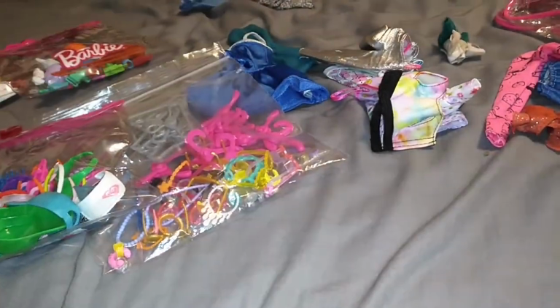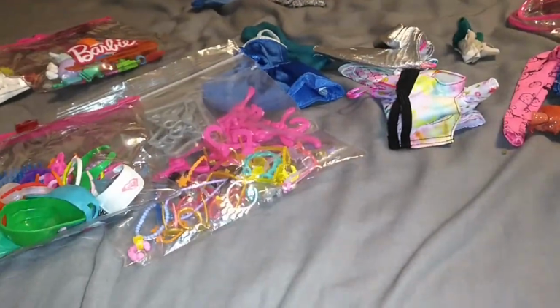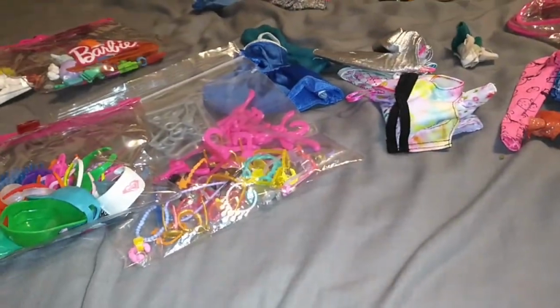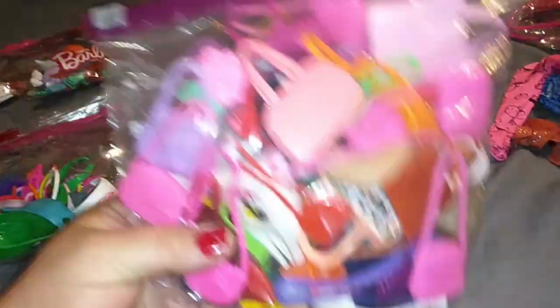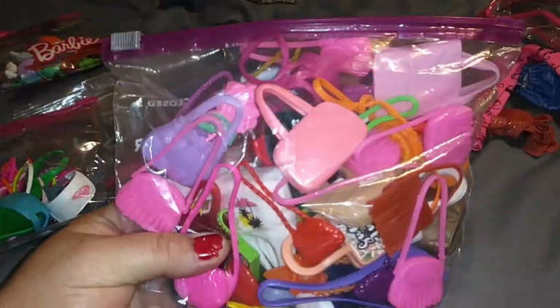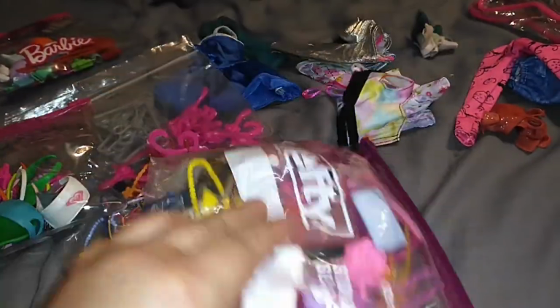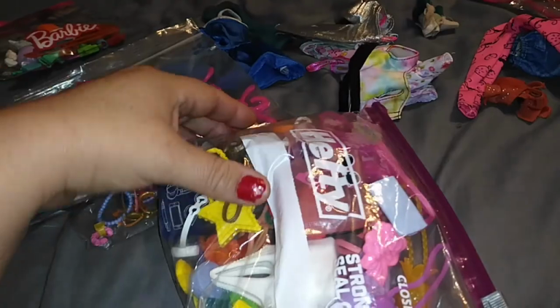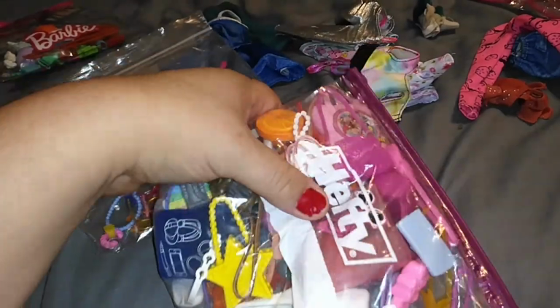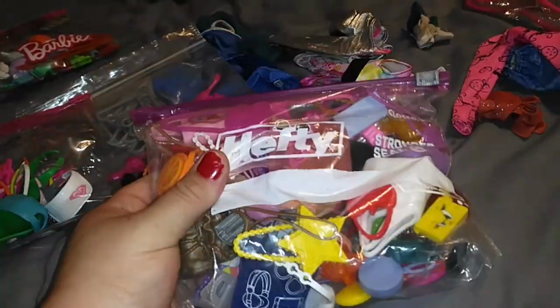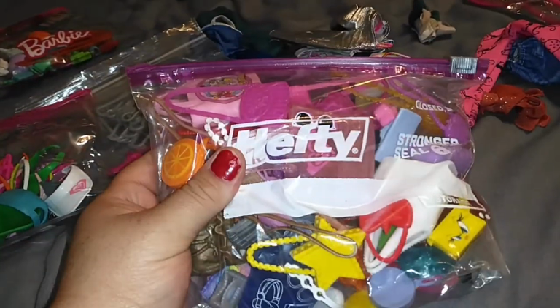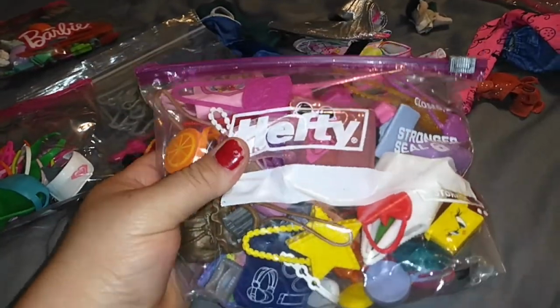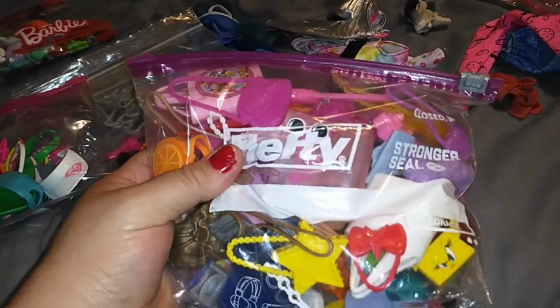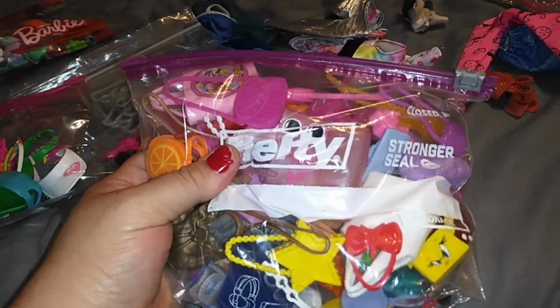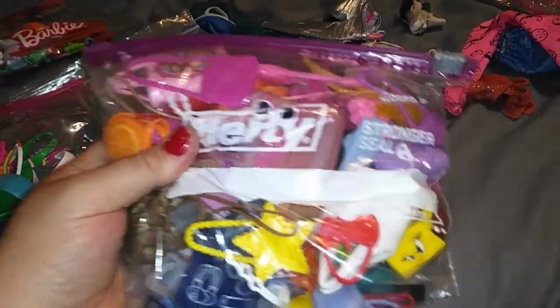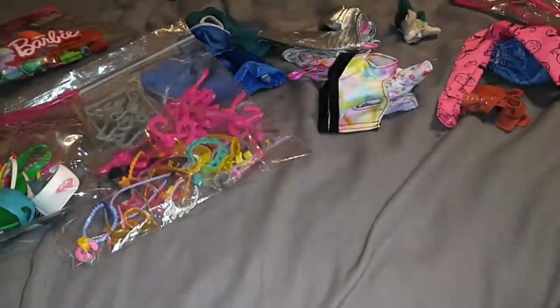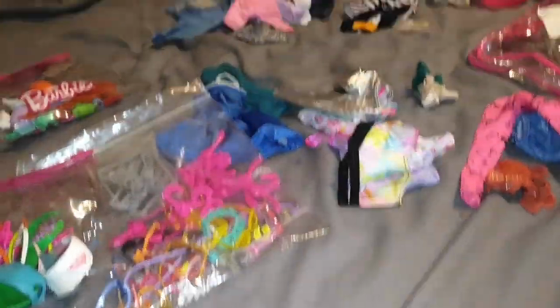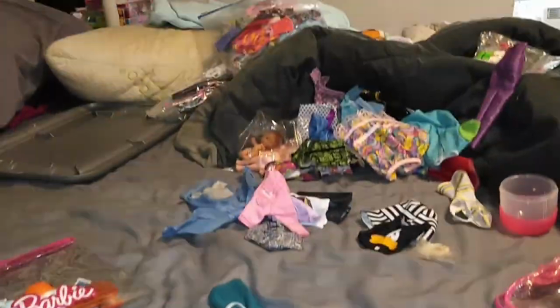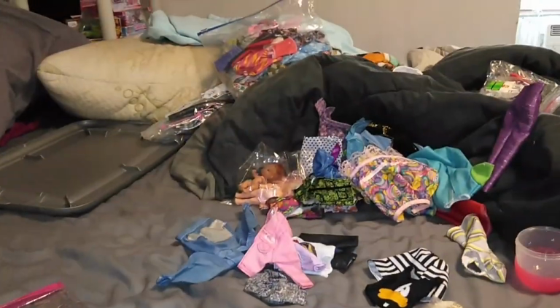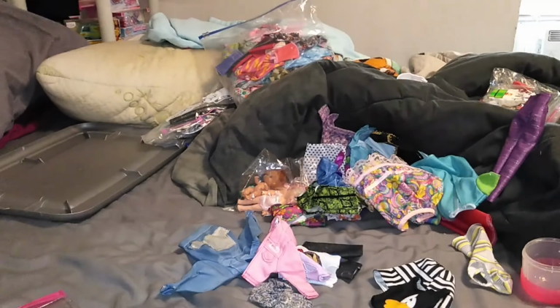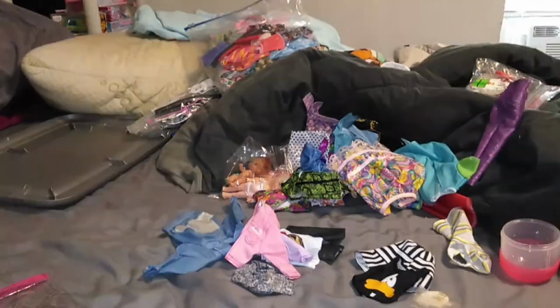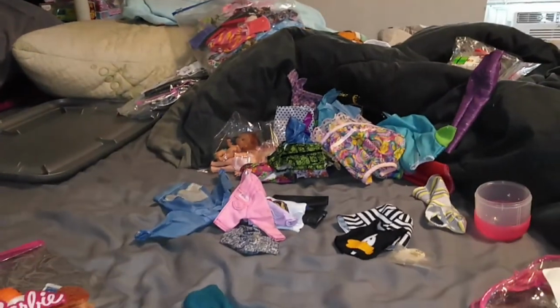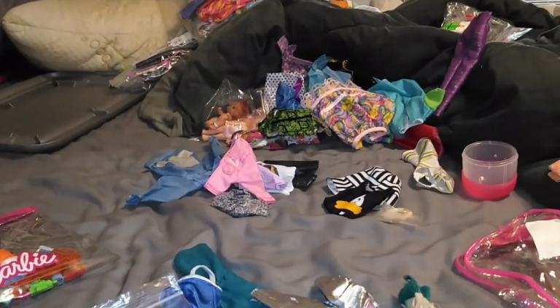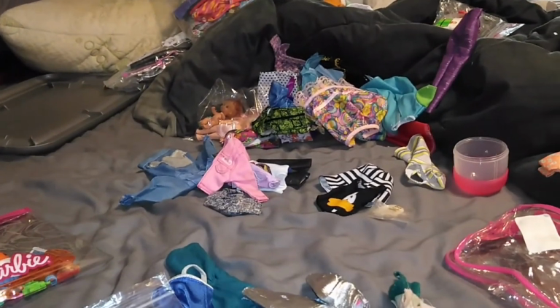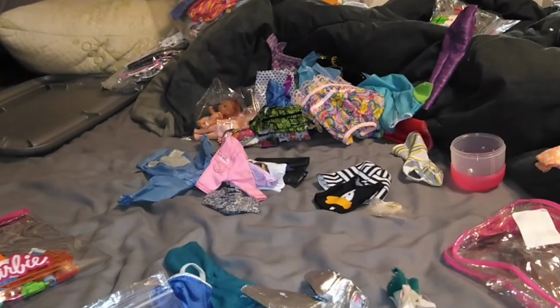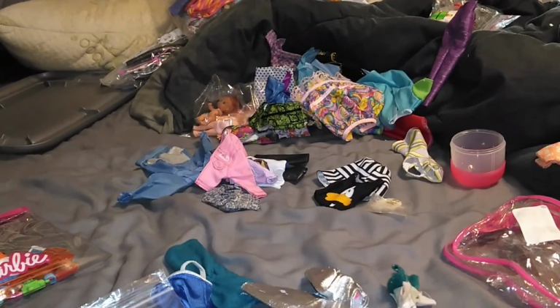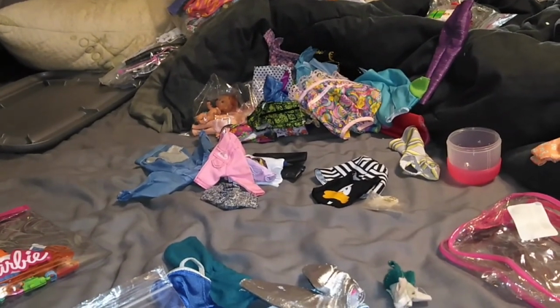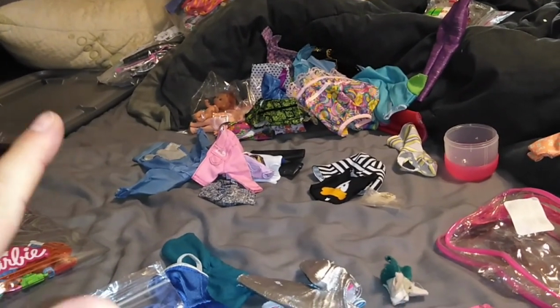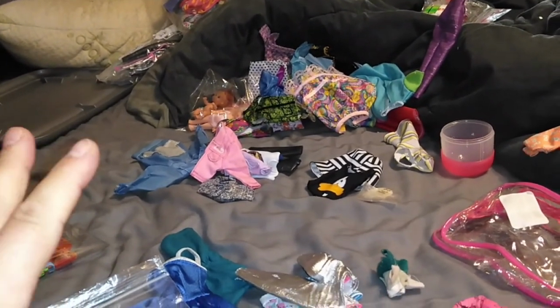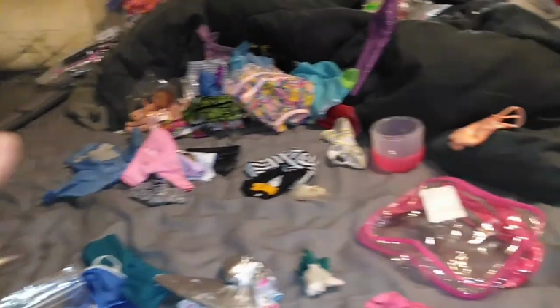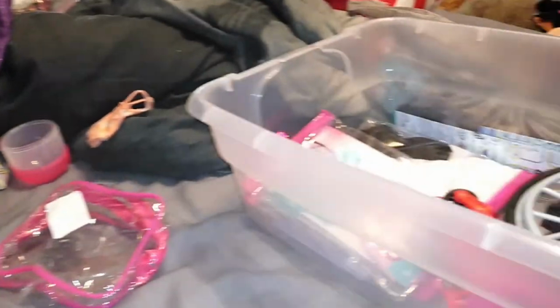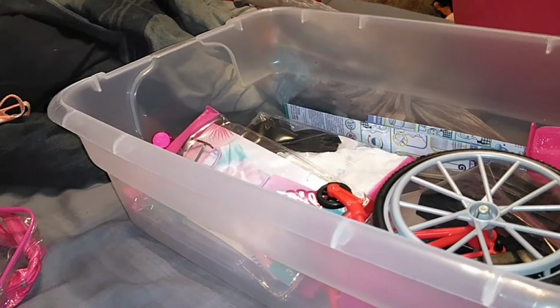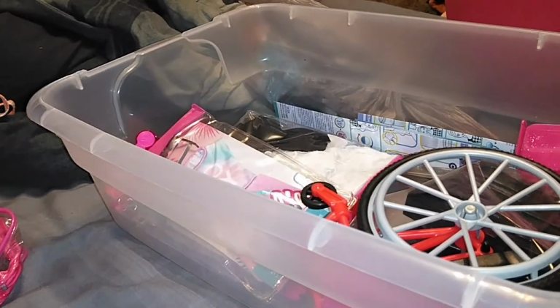Look at all the purses we have here — this is a crazy amount of purses. I think I'm just going to put these flat and bag them flat so they all fit in here.